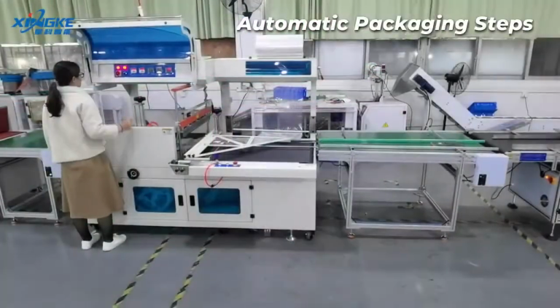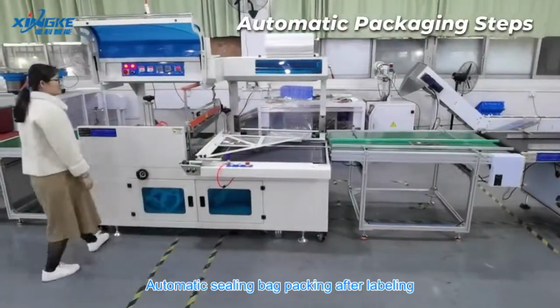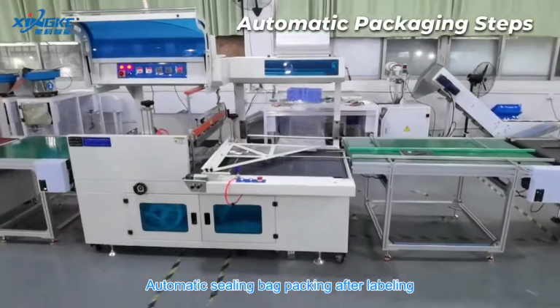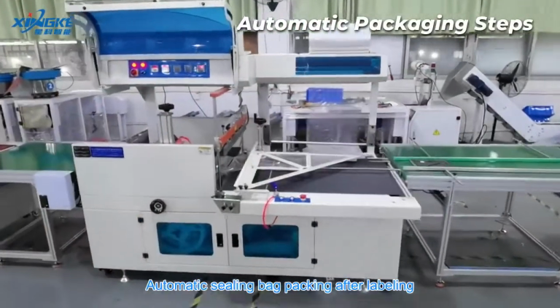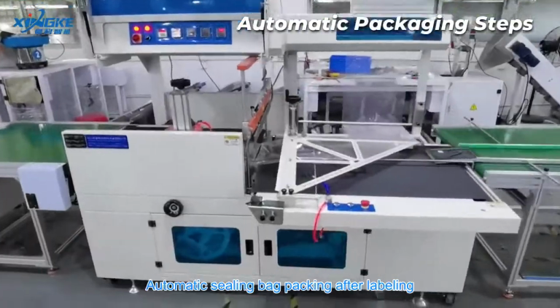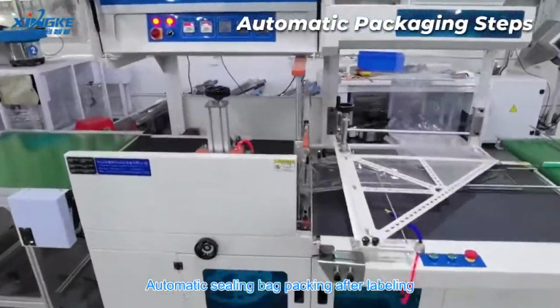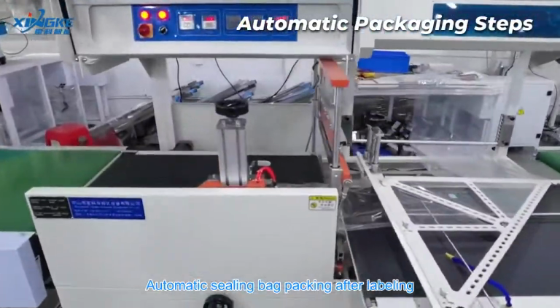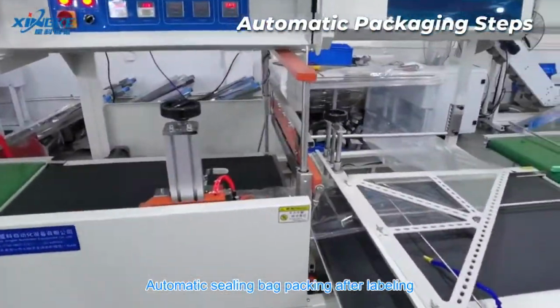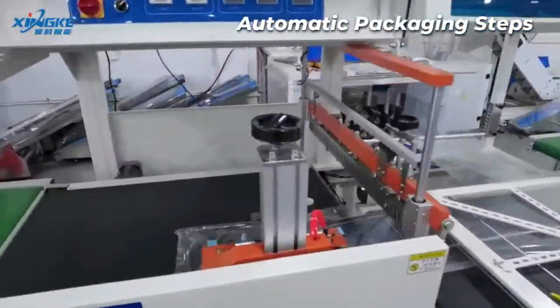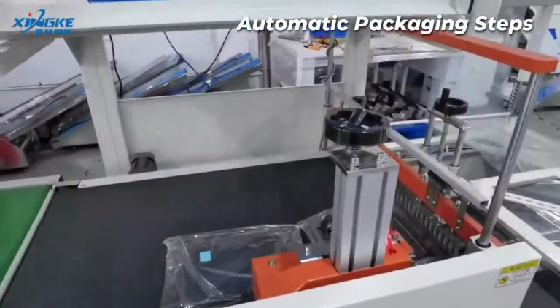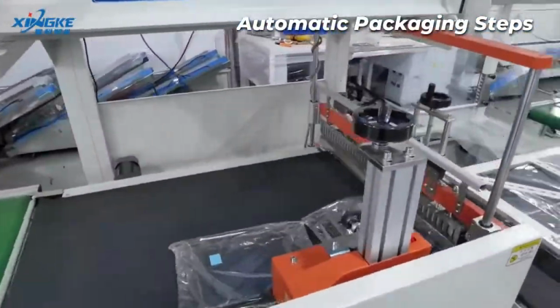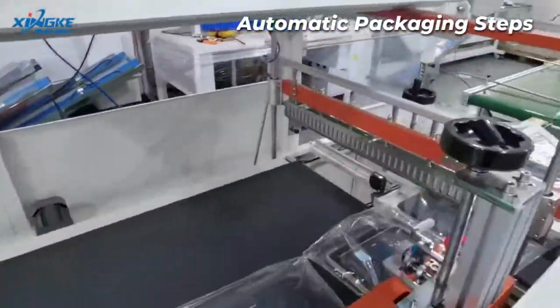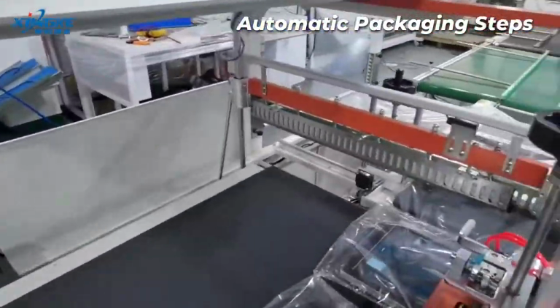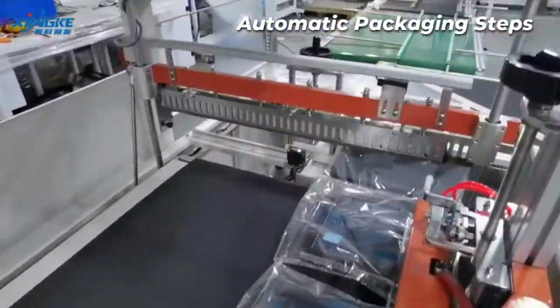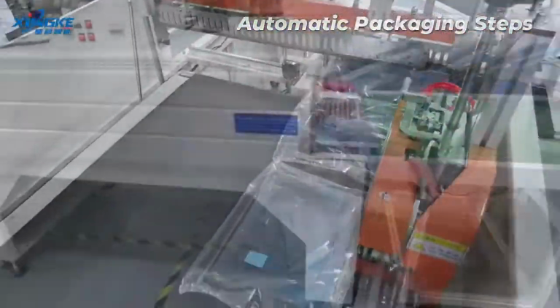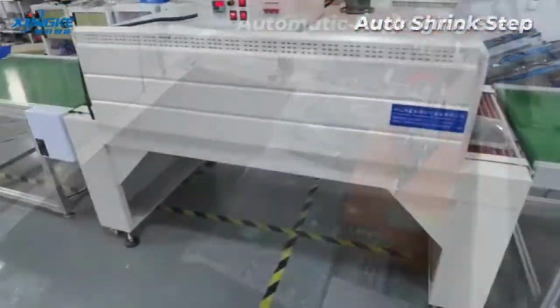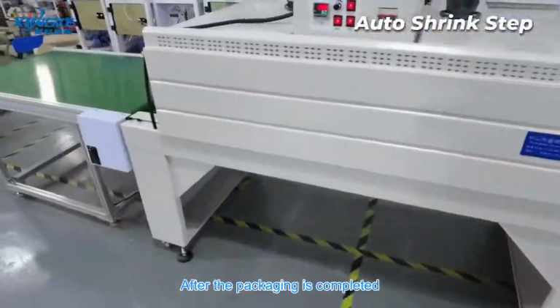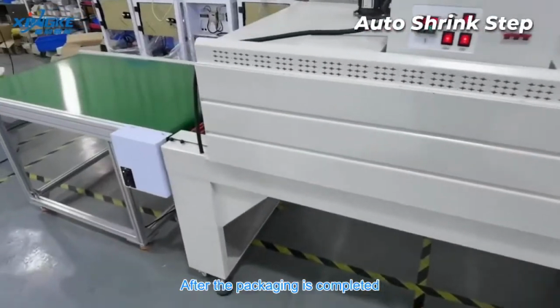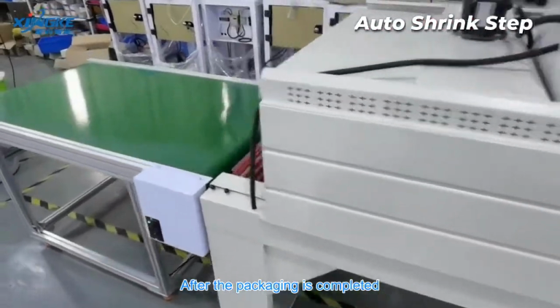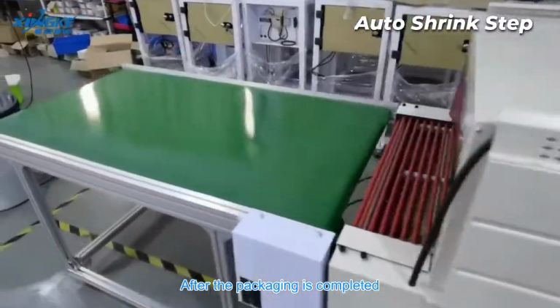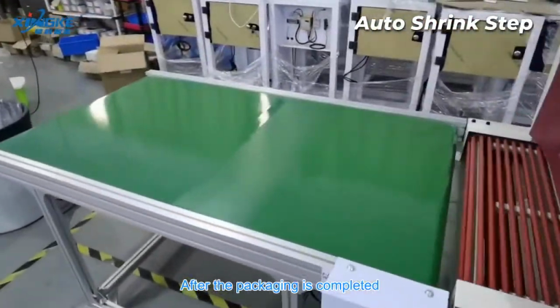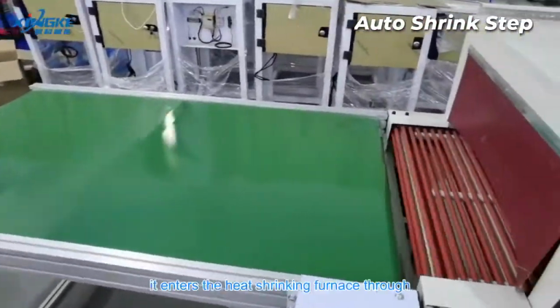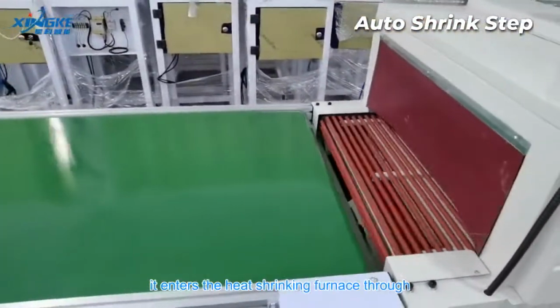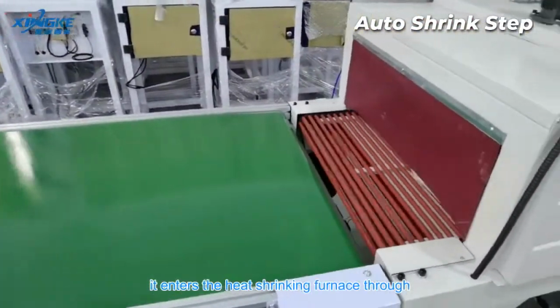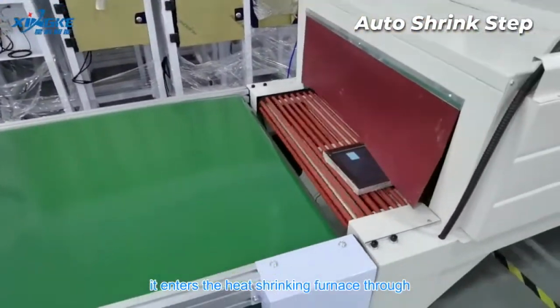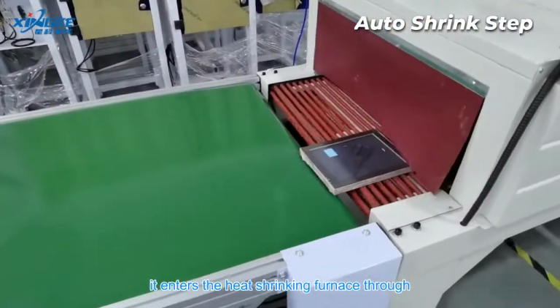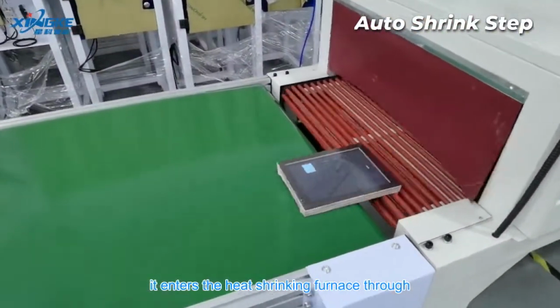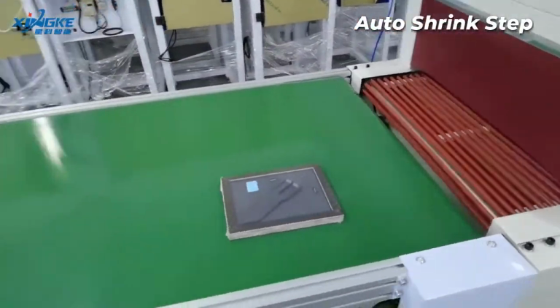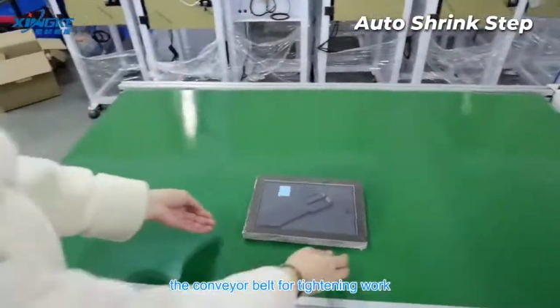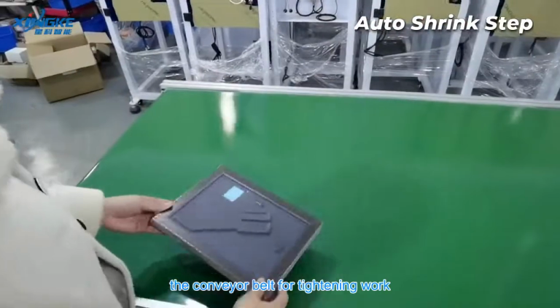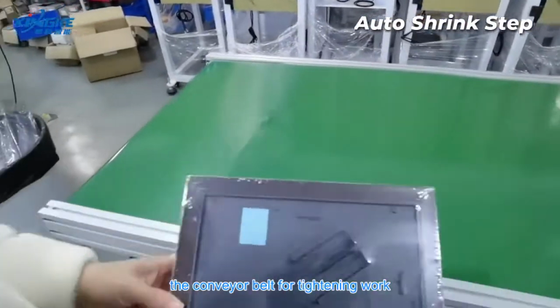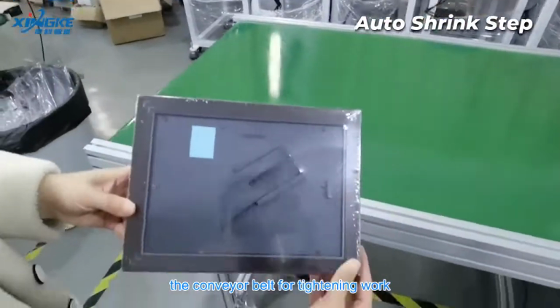After labeling, automatic sealing bag packing is performed. After the packaging is completed, it enters the heat shrinking furnace through the conveyor belt for tightening work.